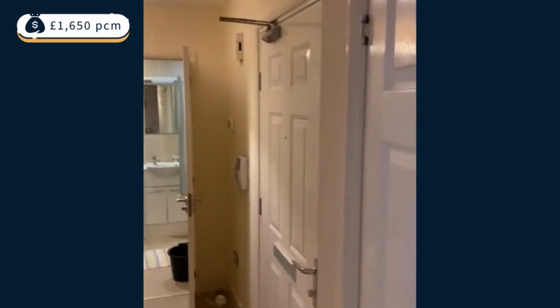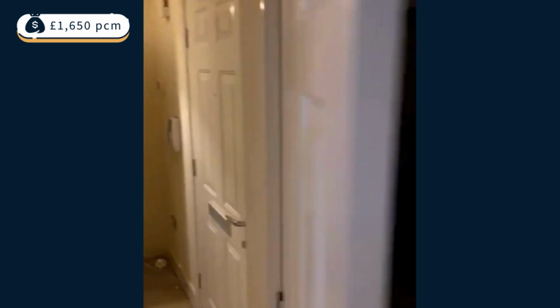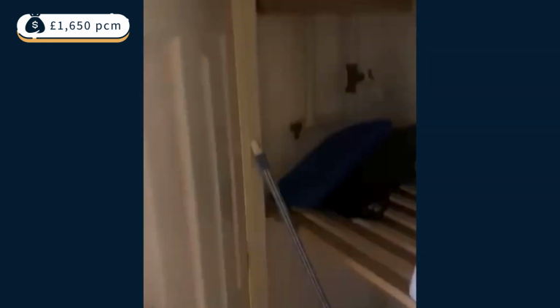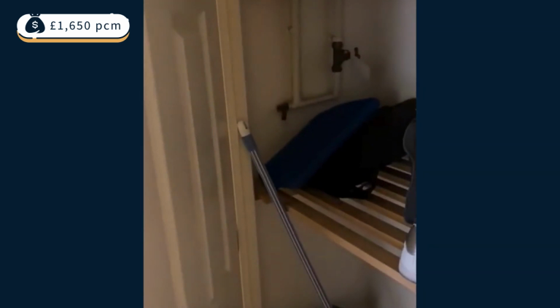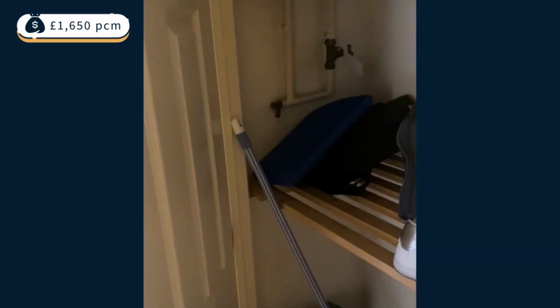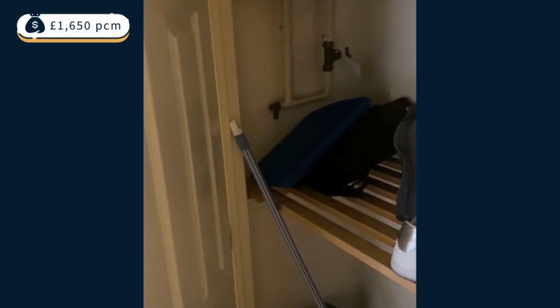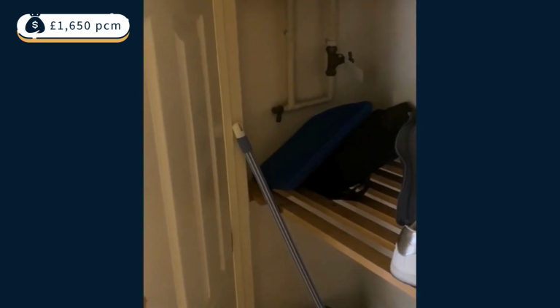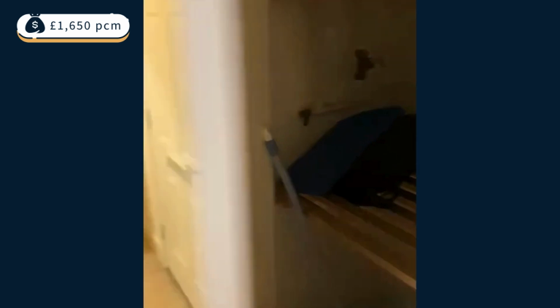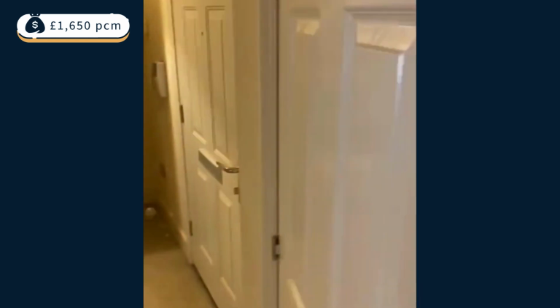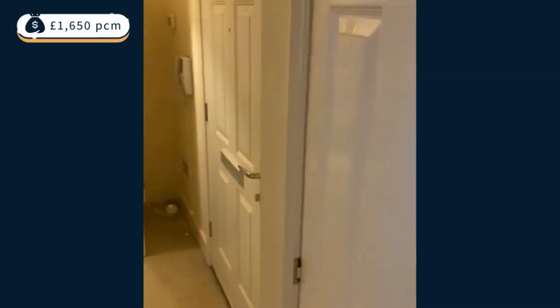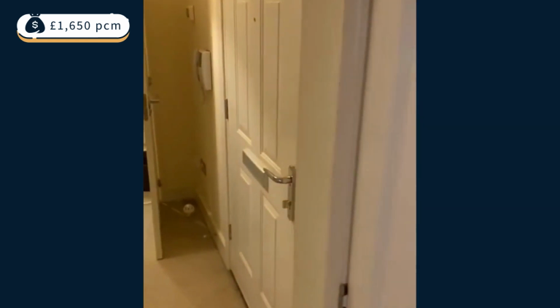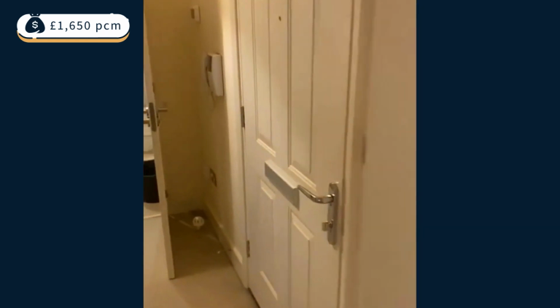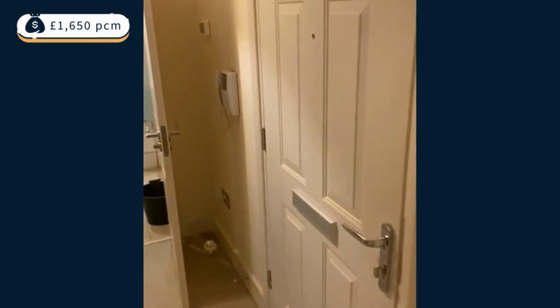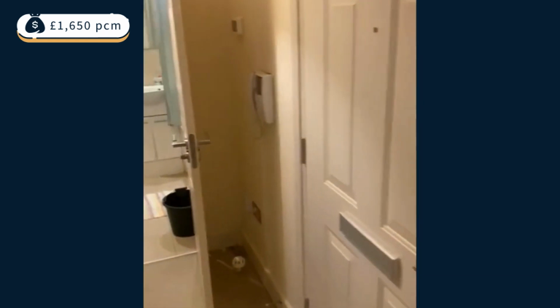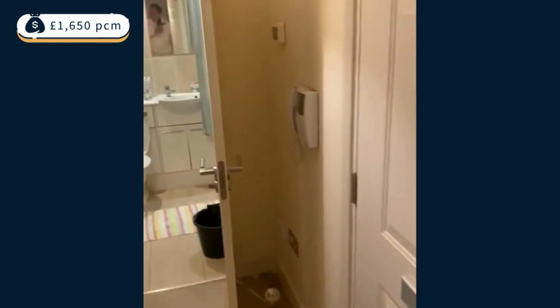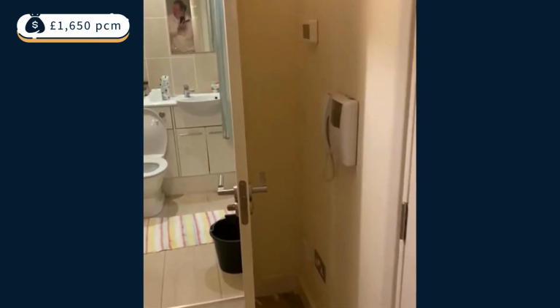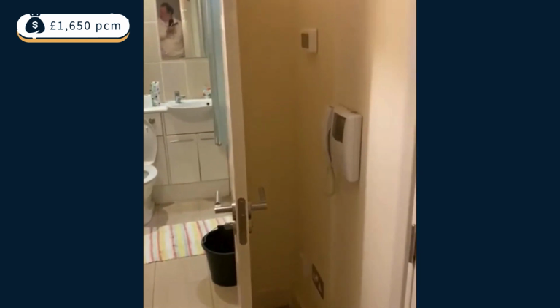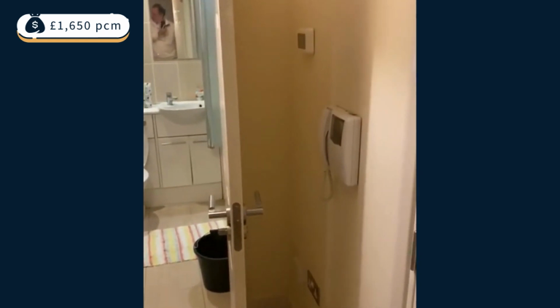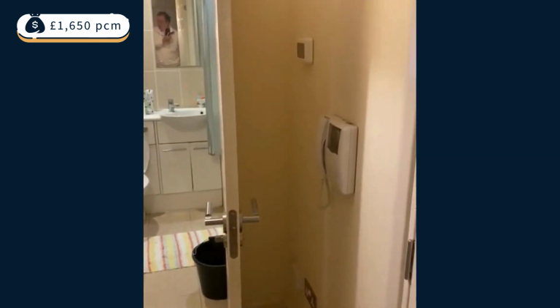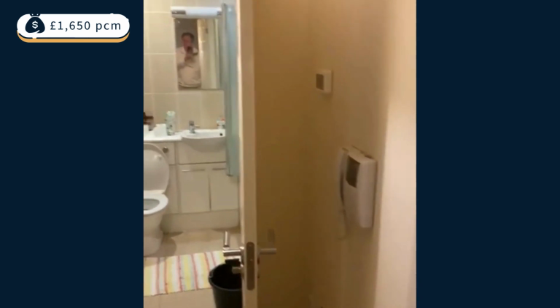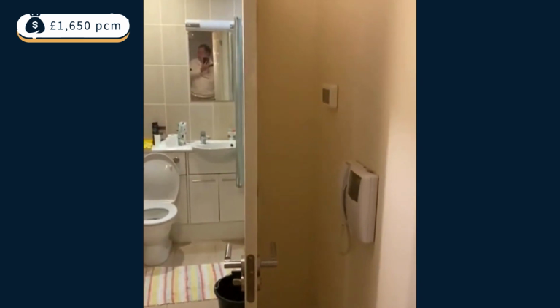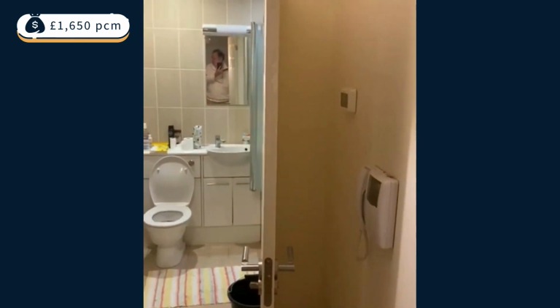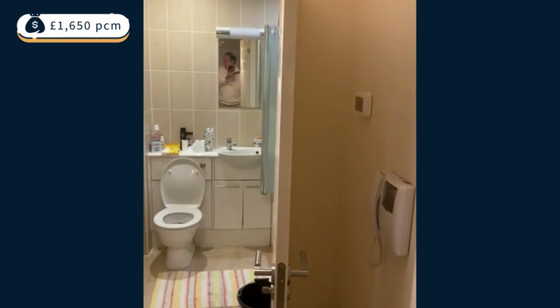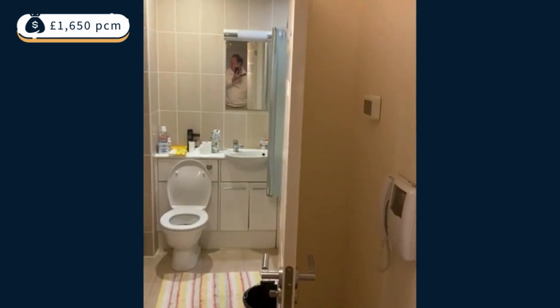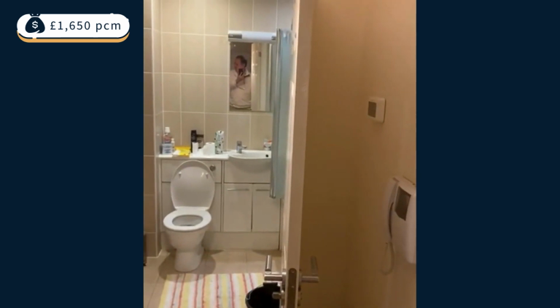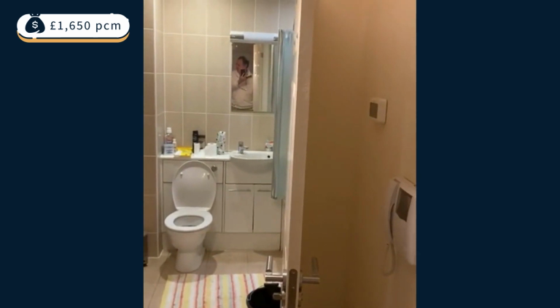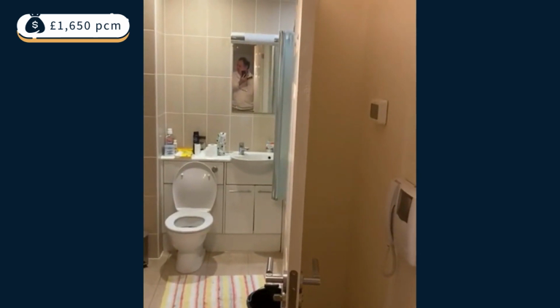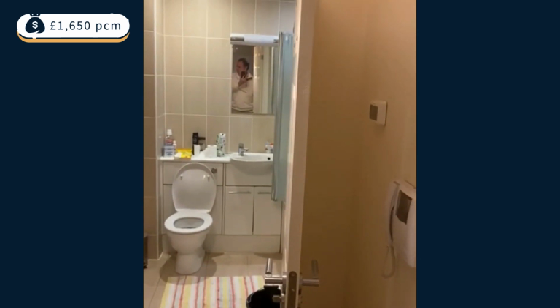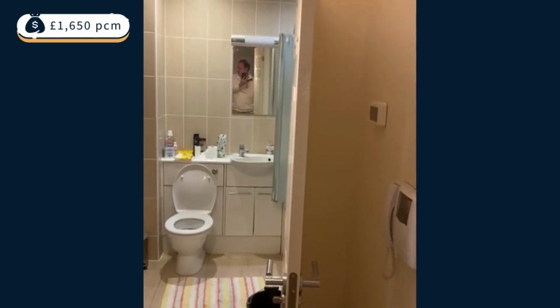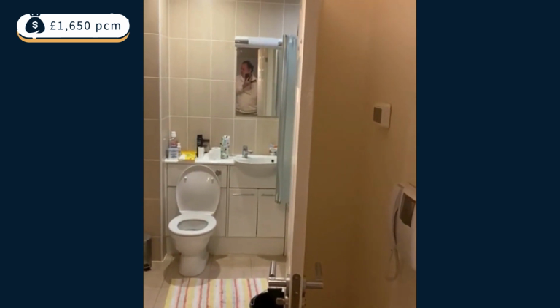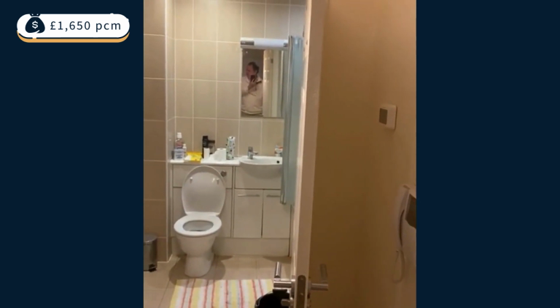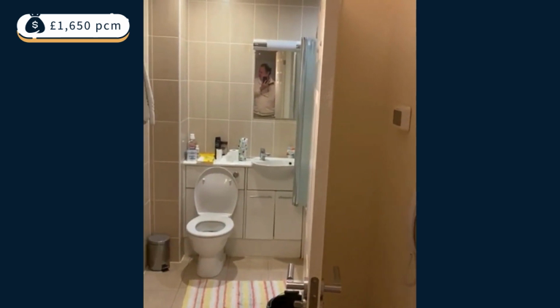It's on the market for $1,650. Available probably mid to end of April.